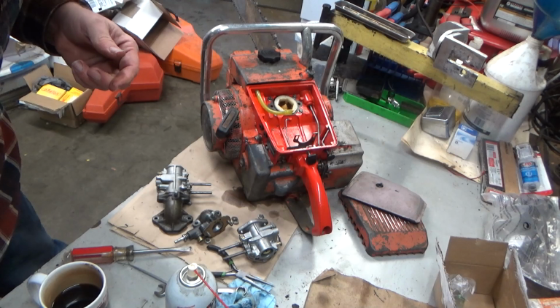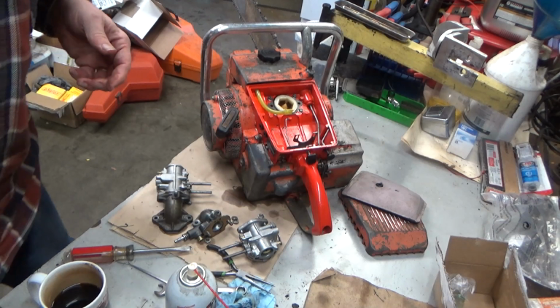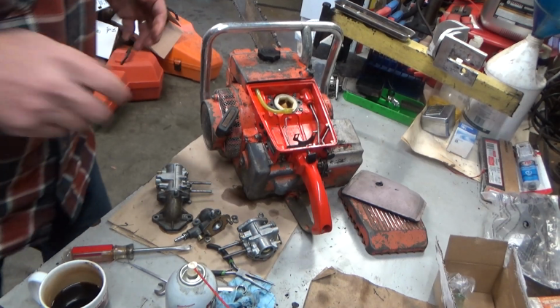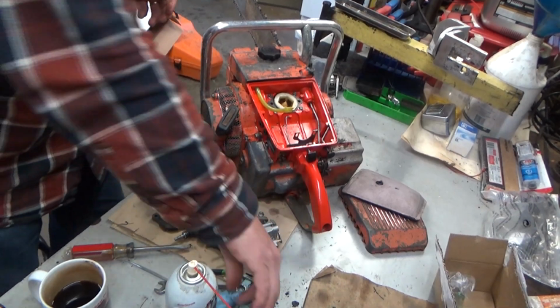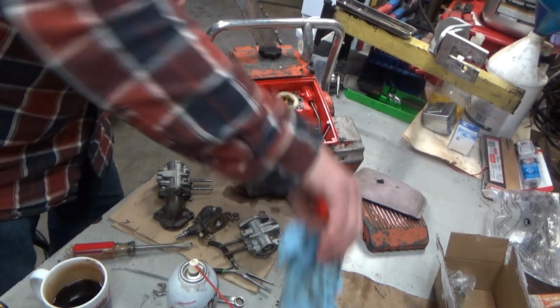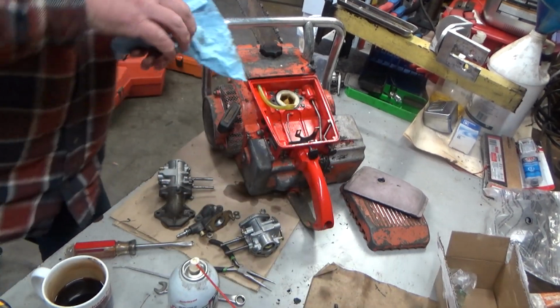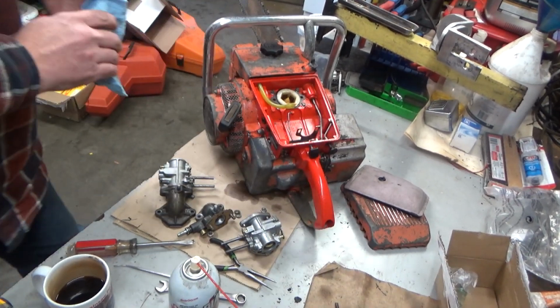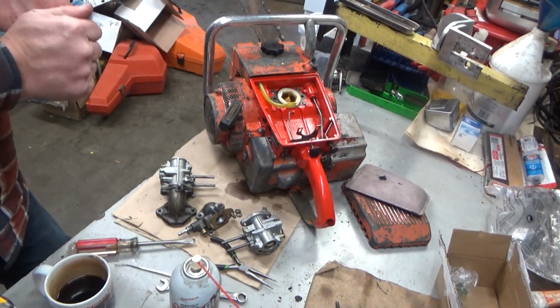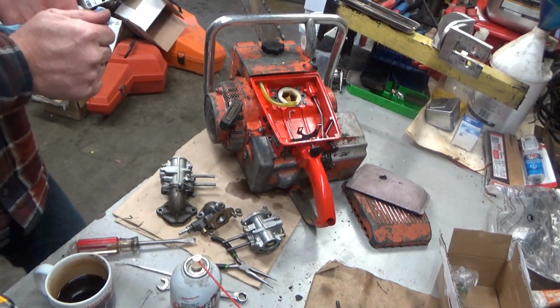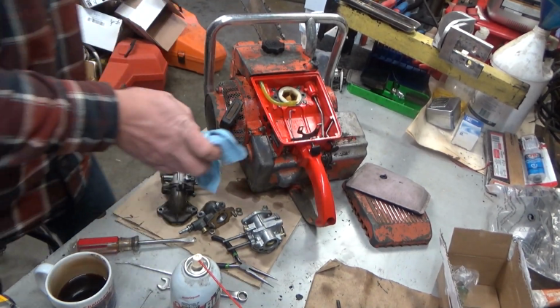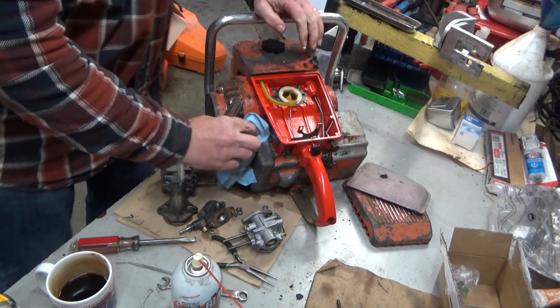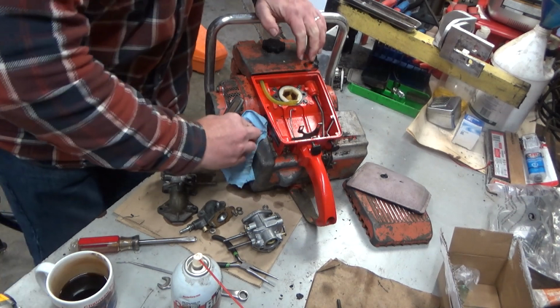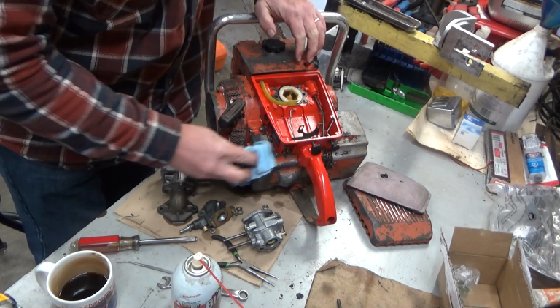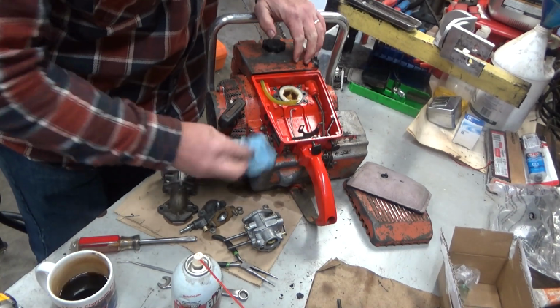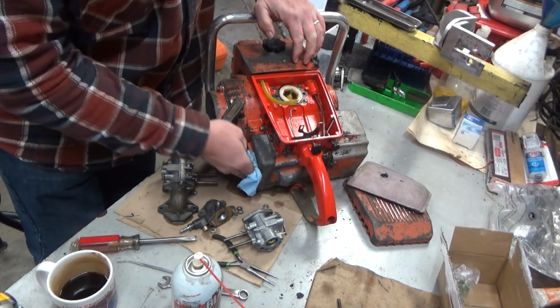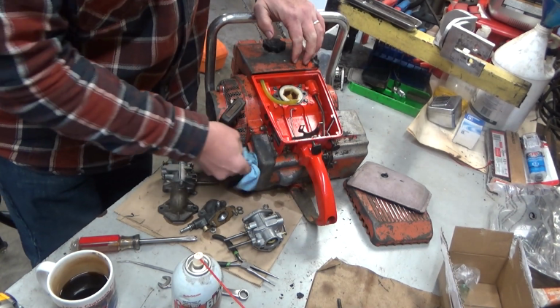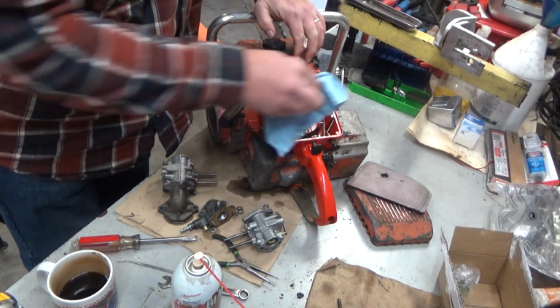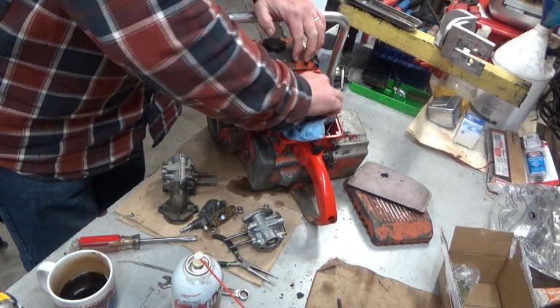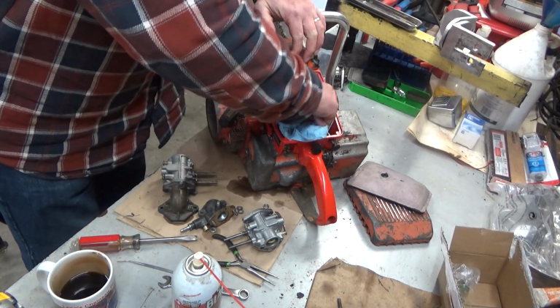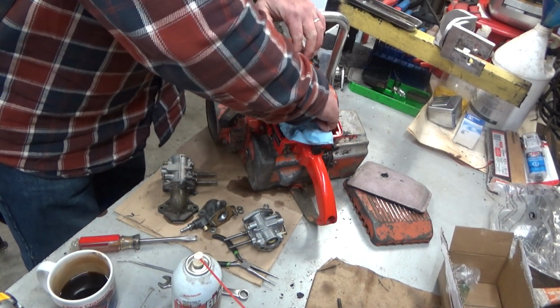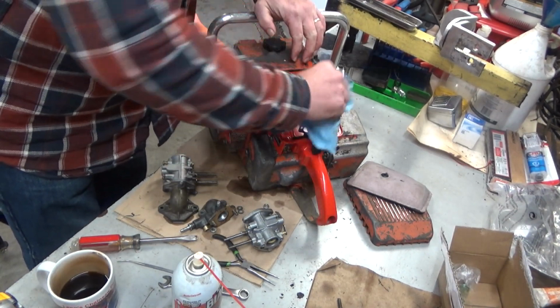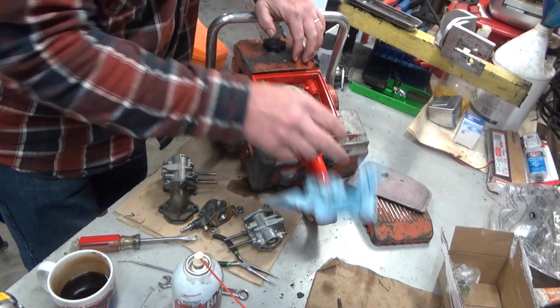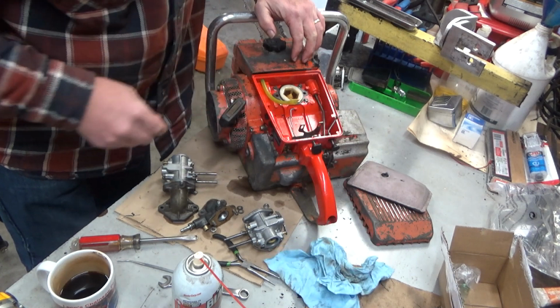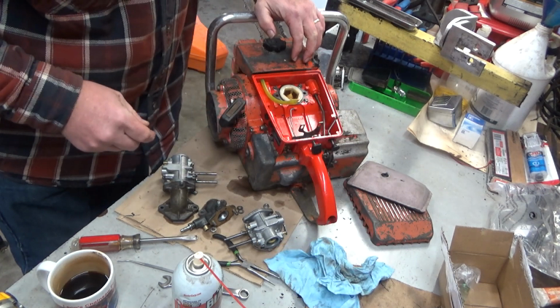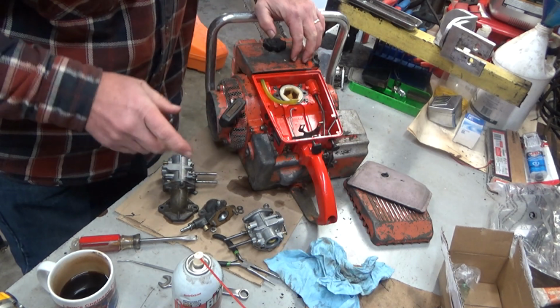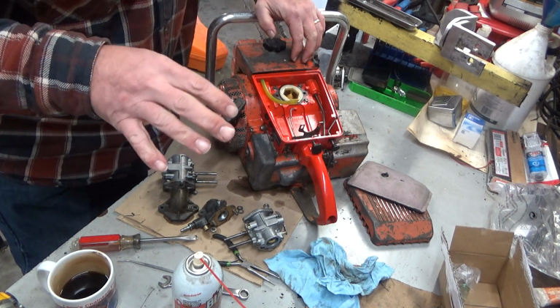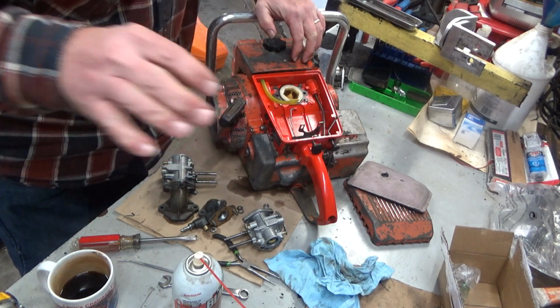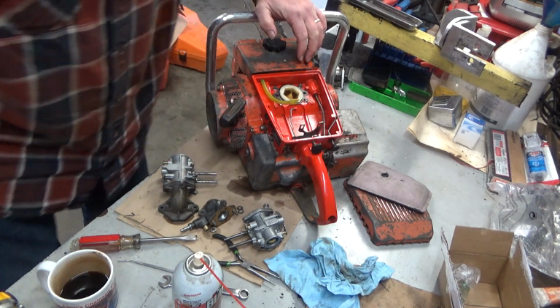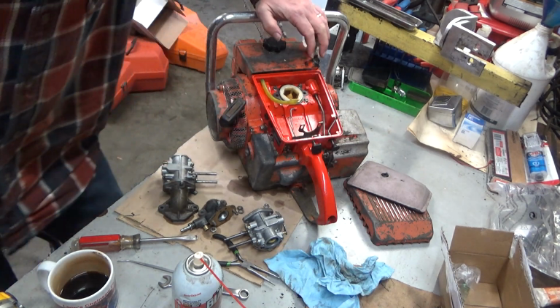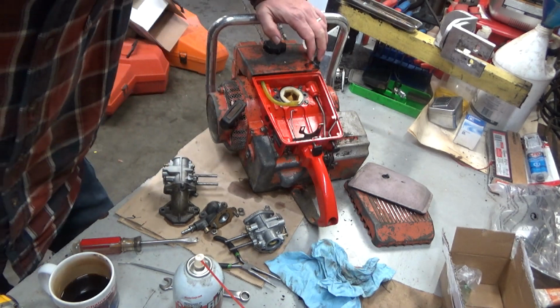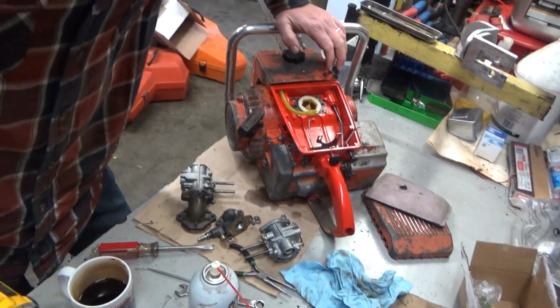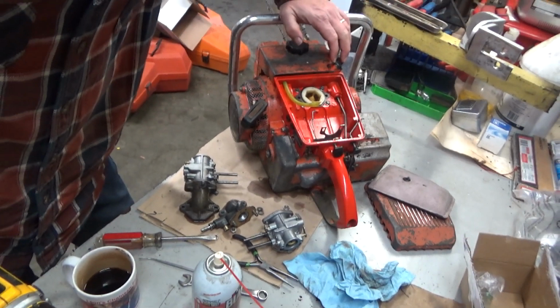Hey everybody, welcome to Leon's Chainsaw Parts and Repair. One of those few small projects that have come my way — like I said in a previous video, carbs and real basic stuff only, that's all I'm taking on.